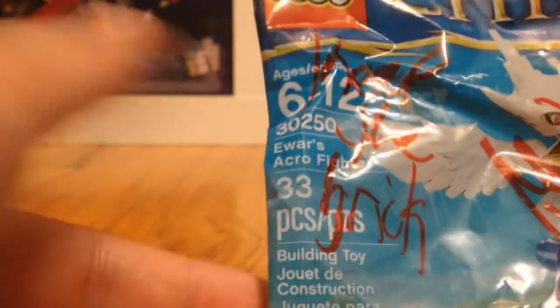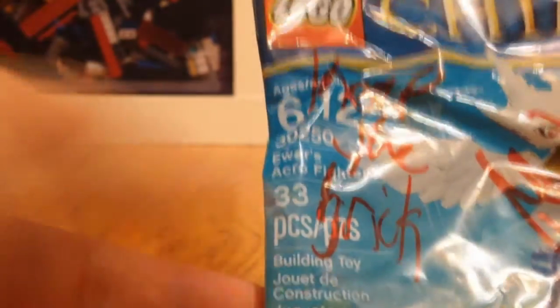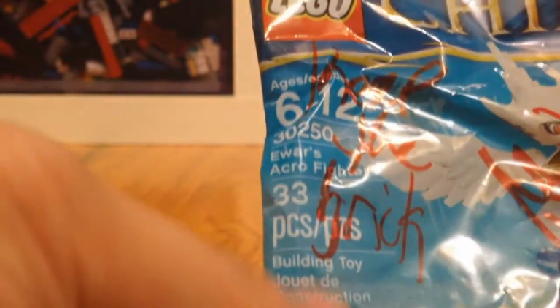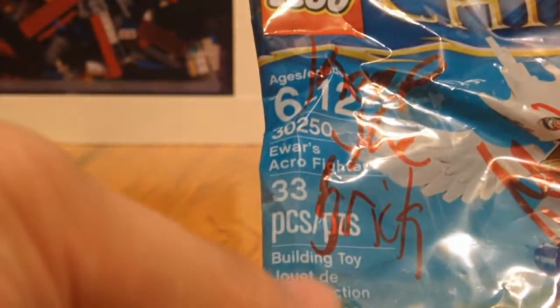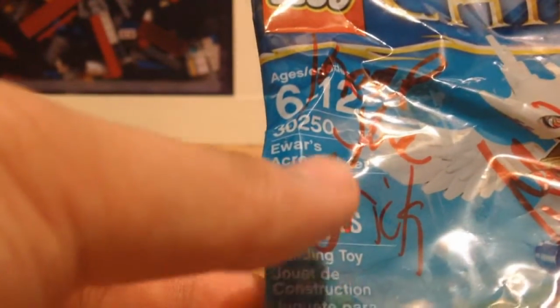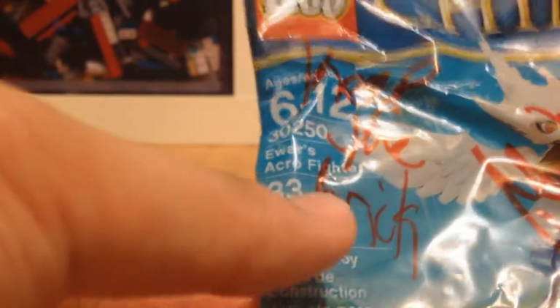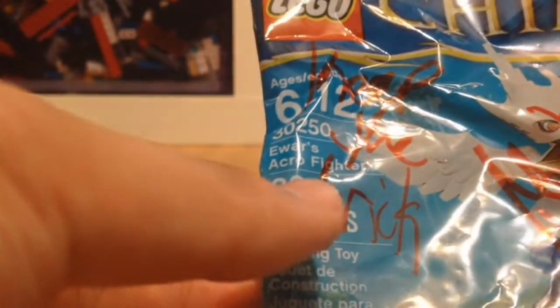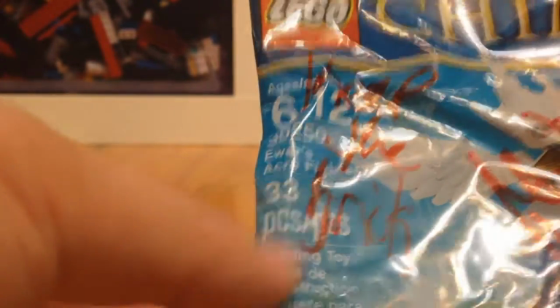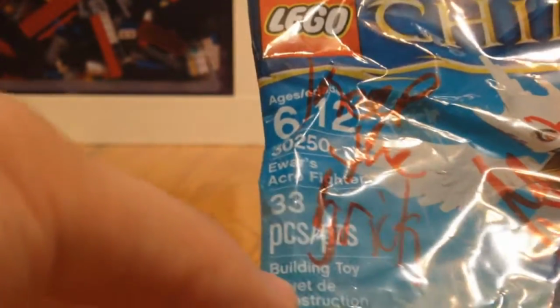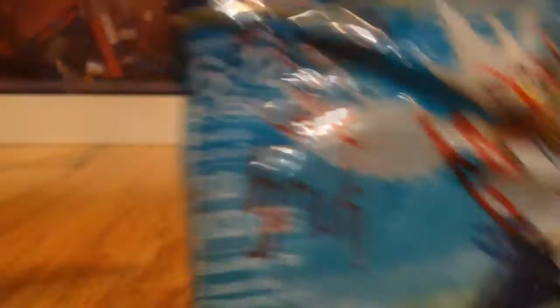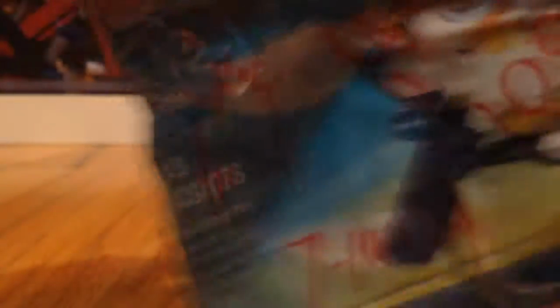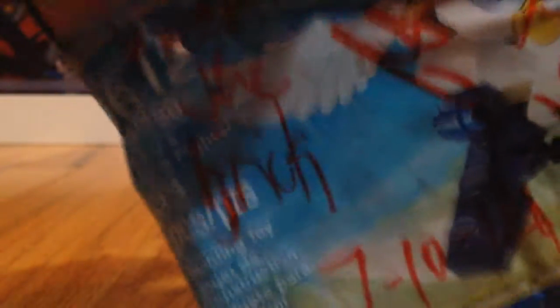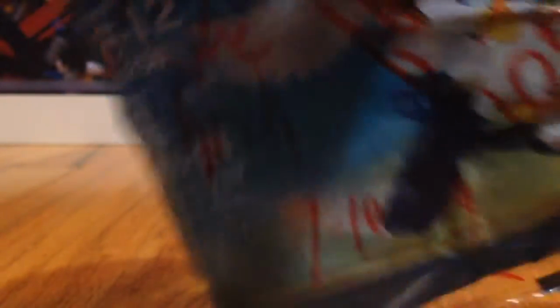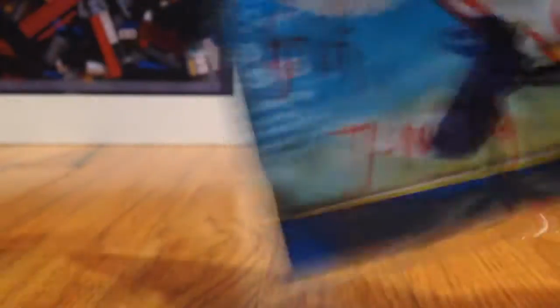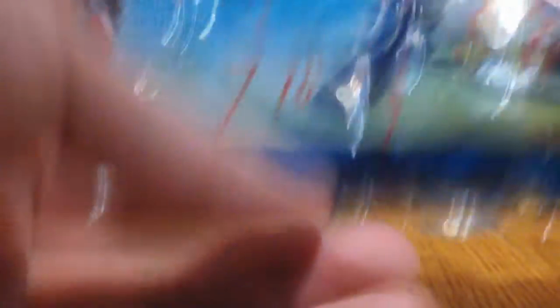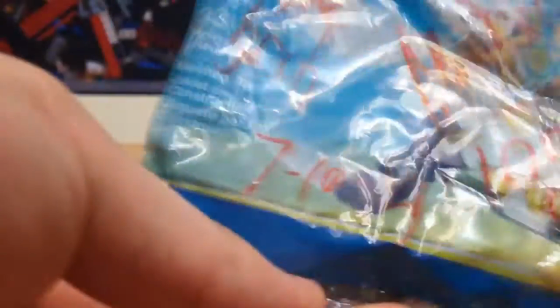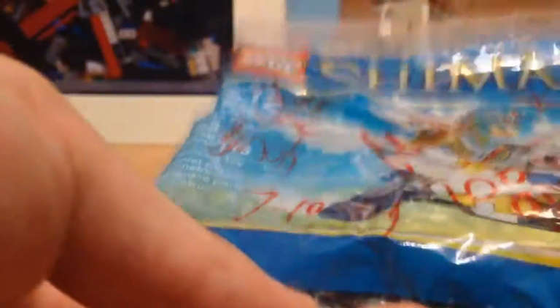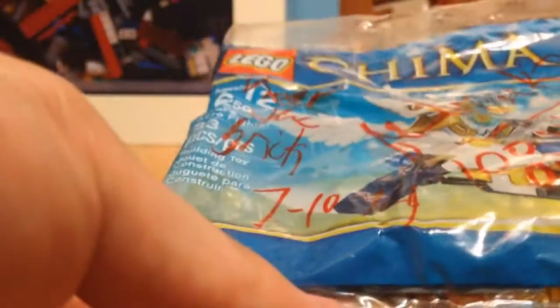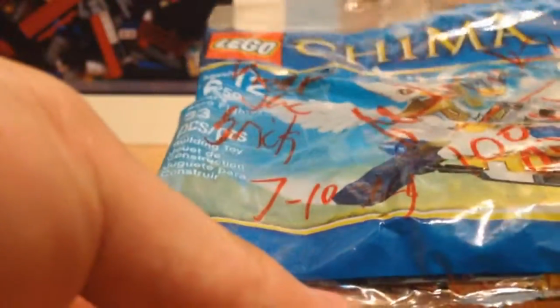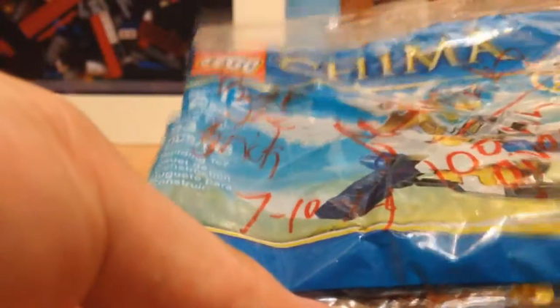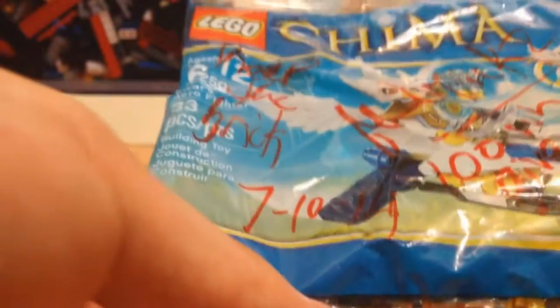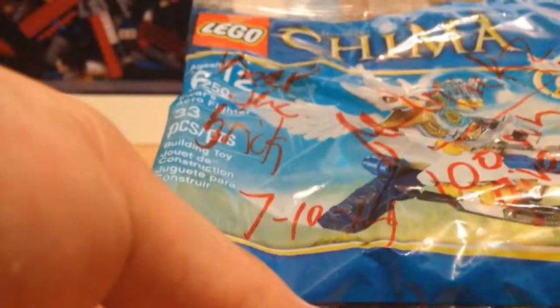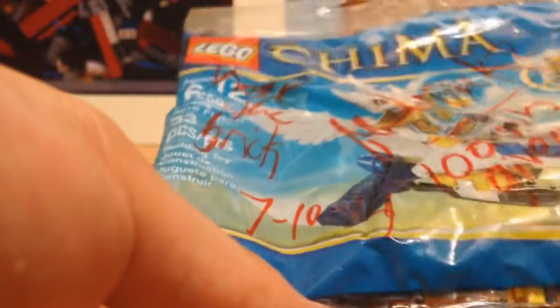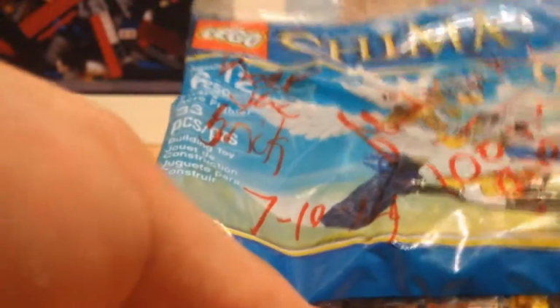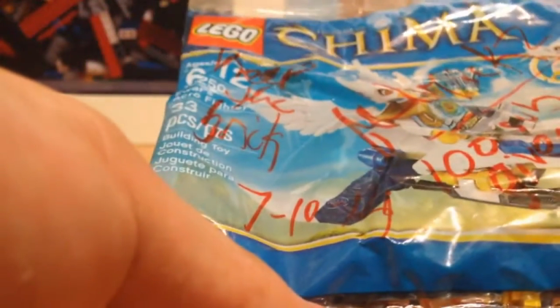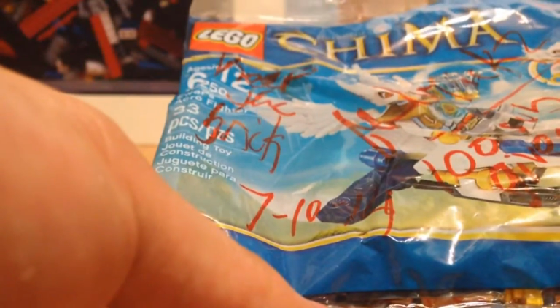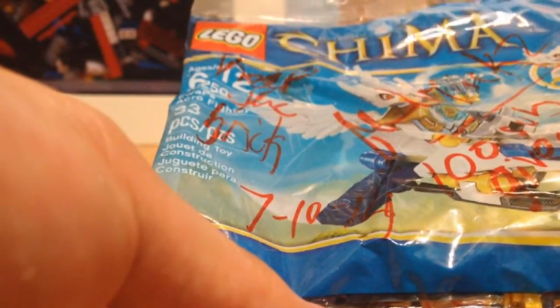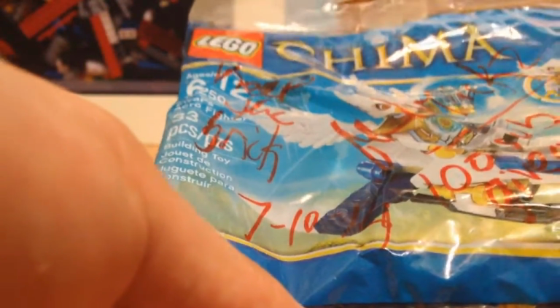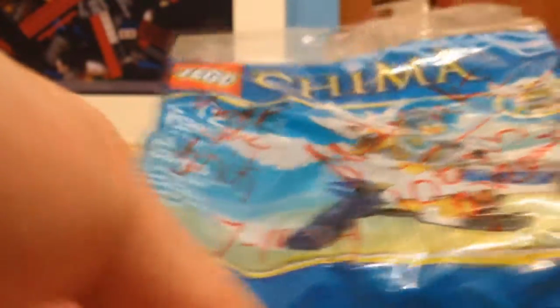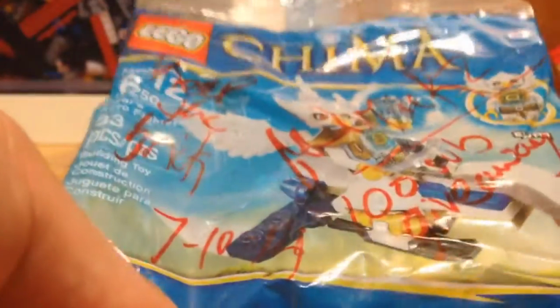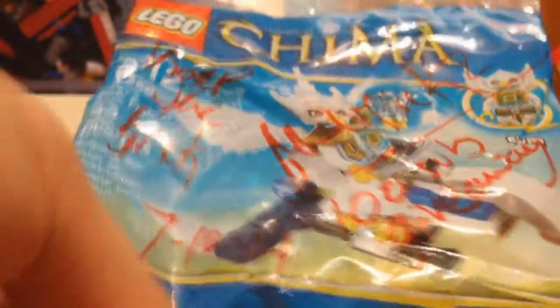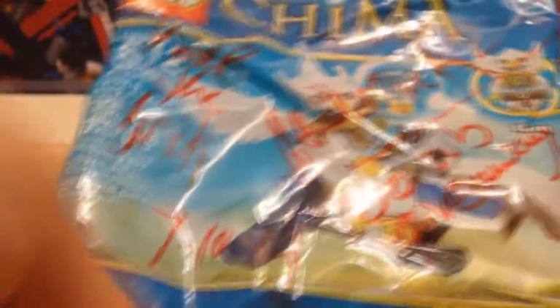It still is in my Target, but I don't really like Chima and that's why I never bought it. But I still got it for free from J.H. Bricks — thank you. And I'm kind of excited because this is my first Chima figure I ever got.